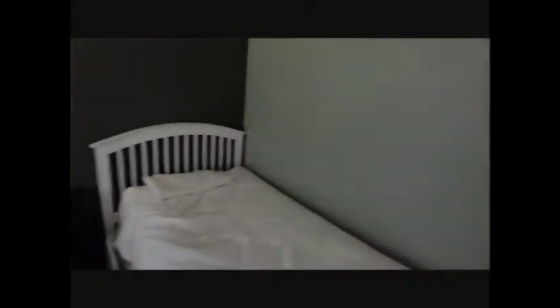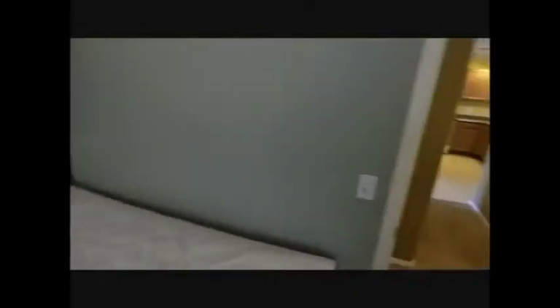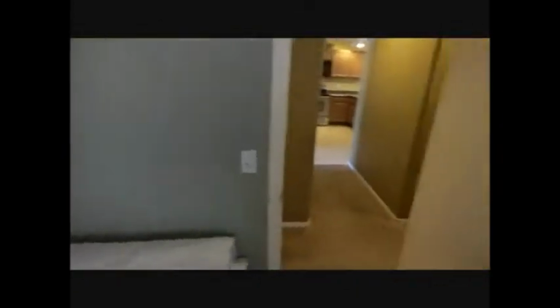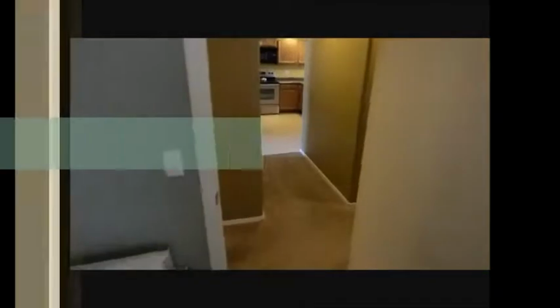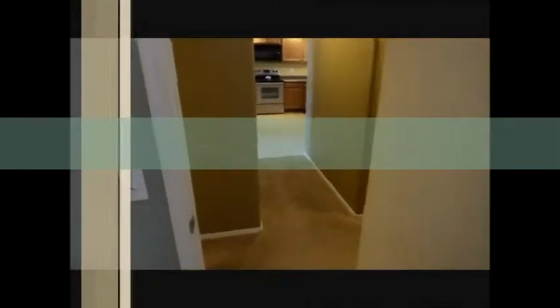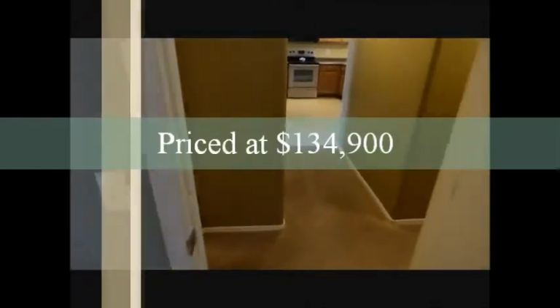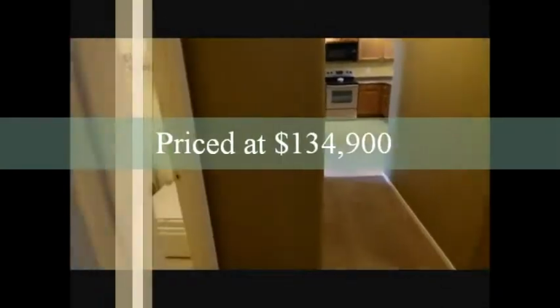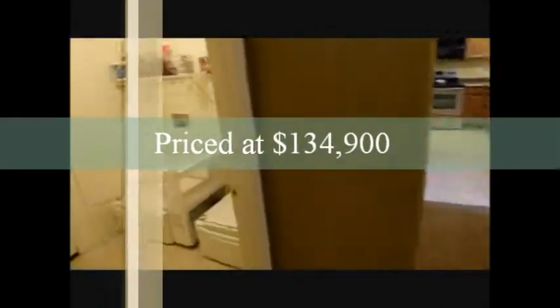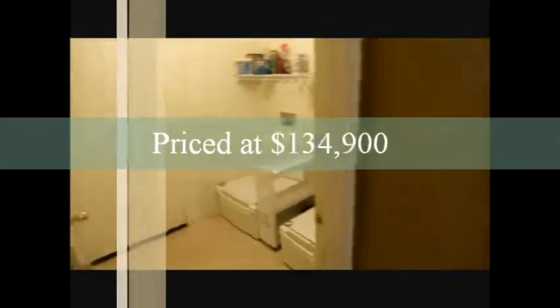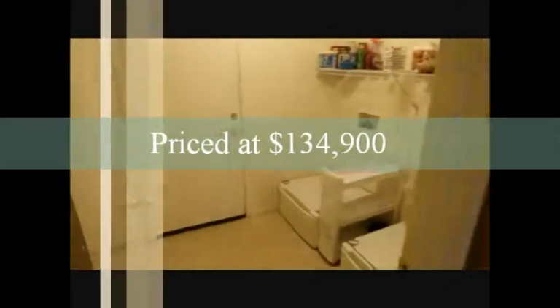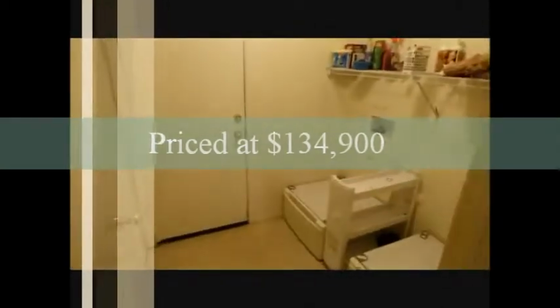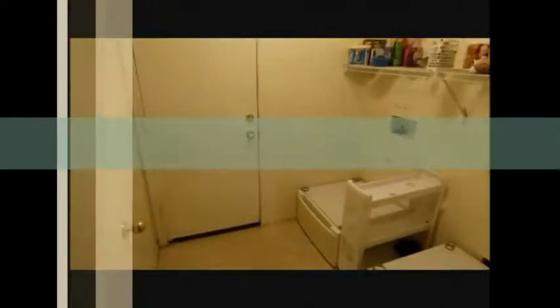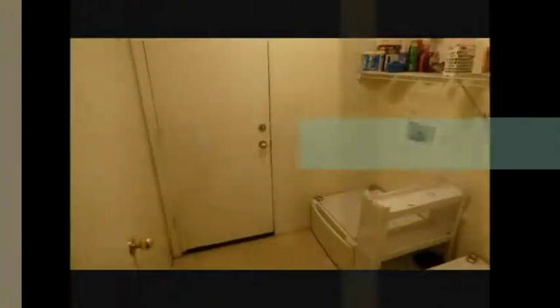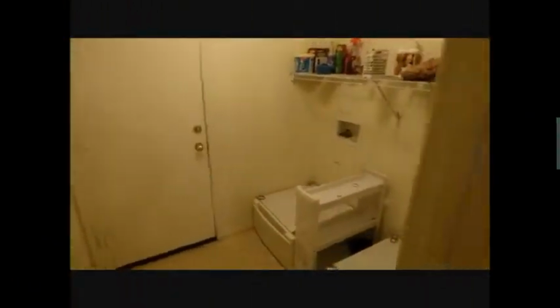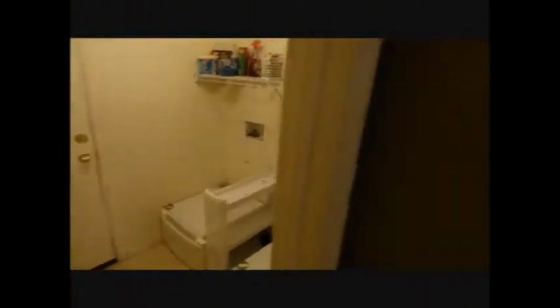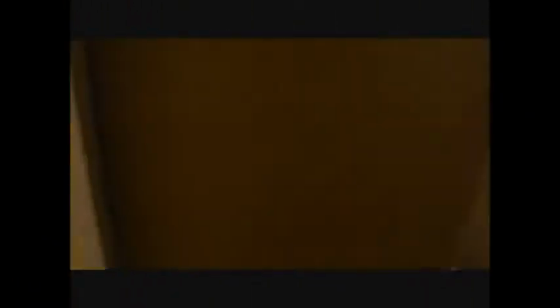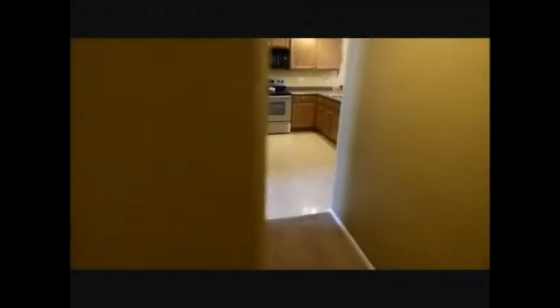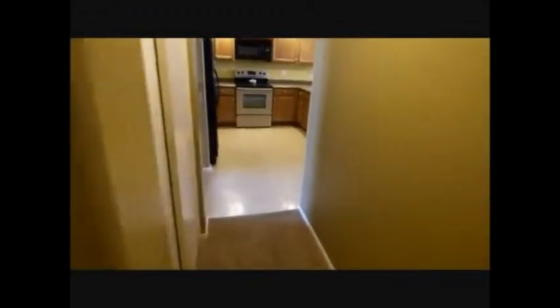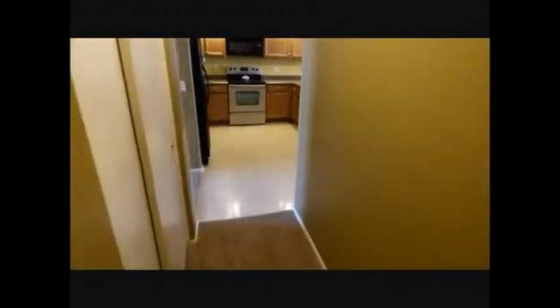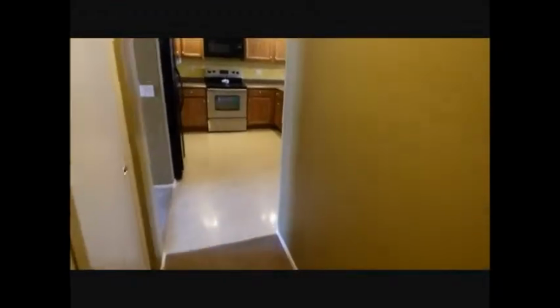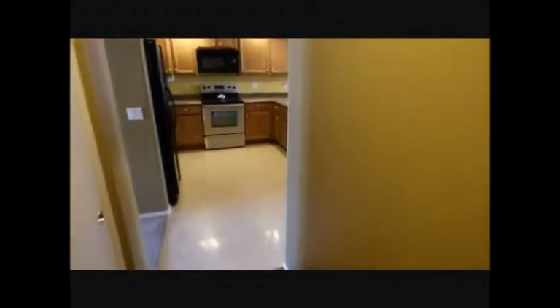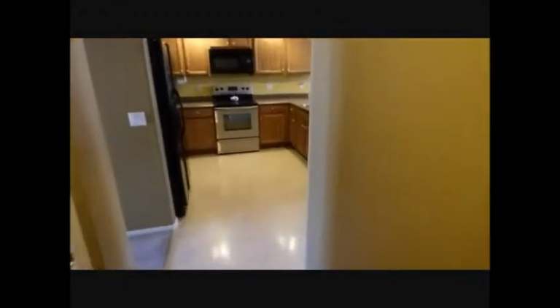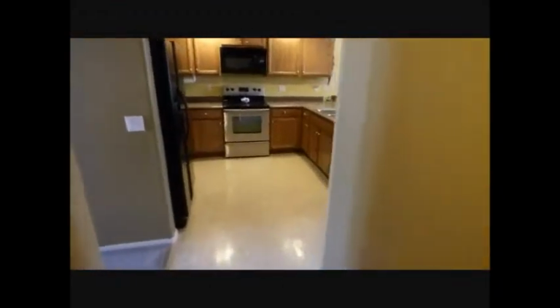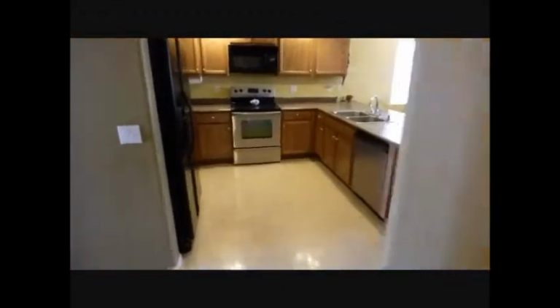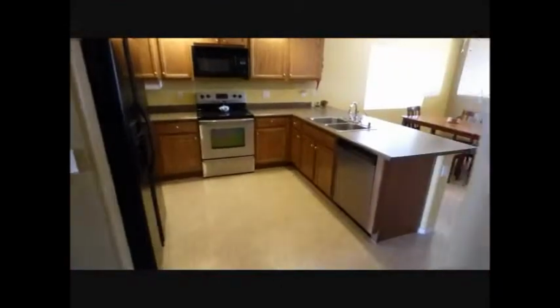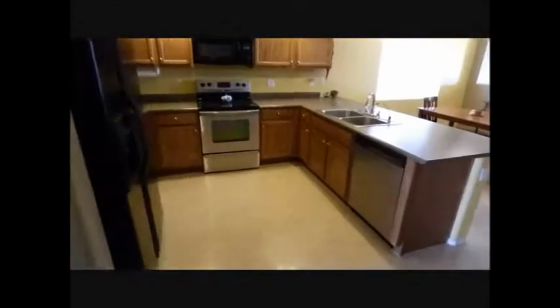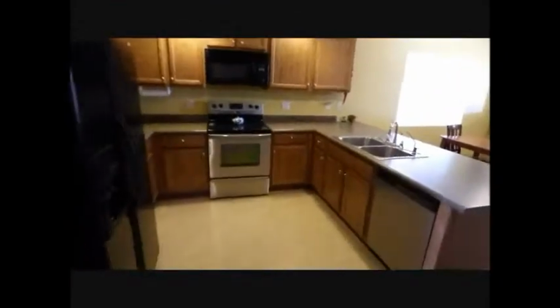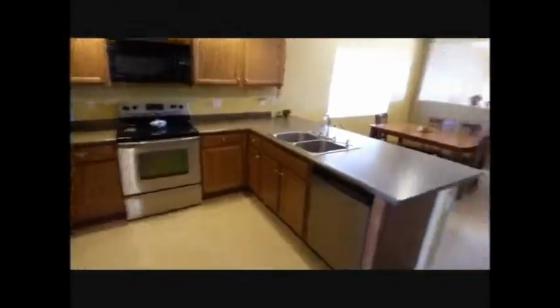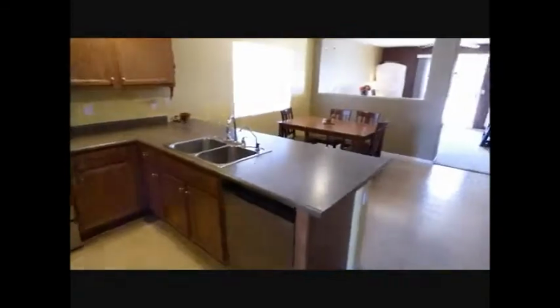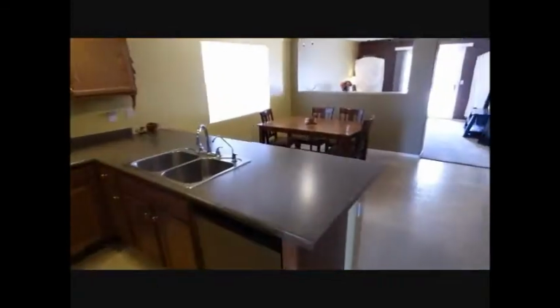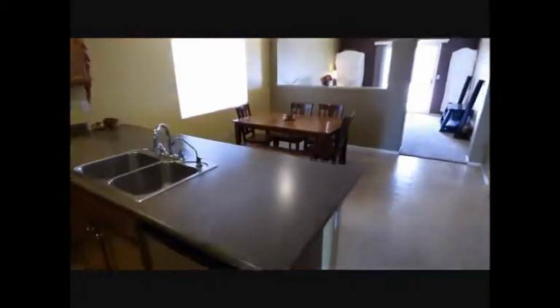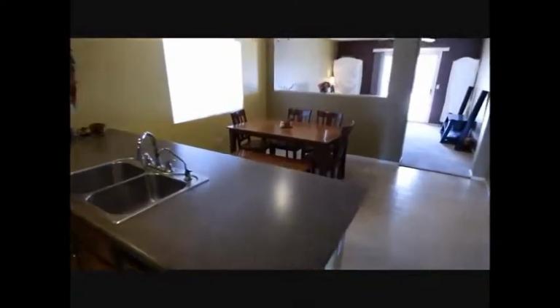This home is priced at $134,900. Laundry room here, out to the two-car garage. The two-car garage has a soft water loop. This is close to Freedom Elementary School.